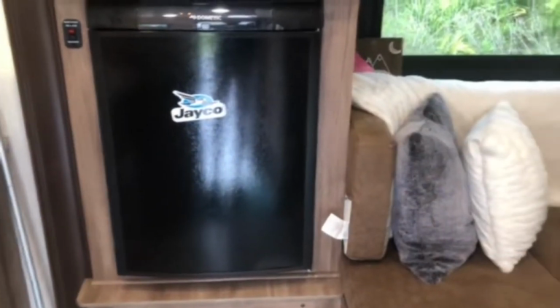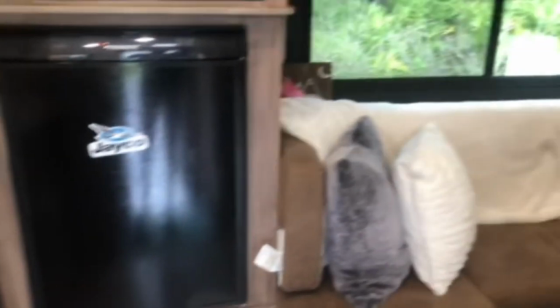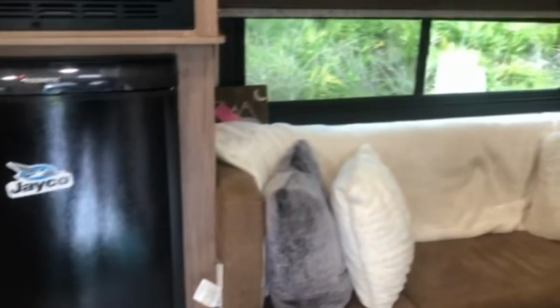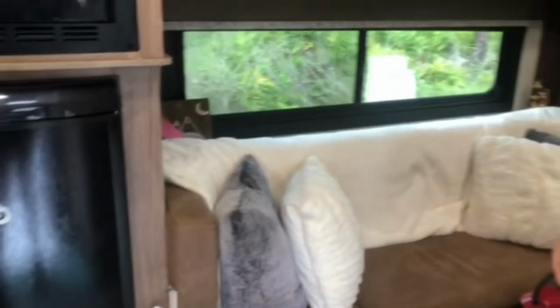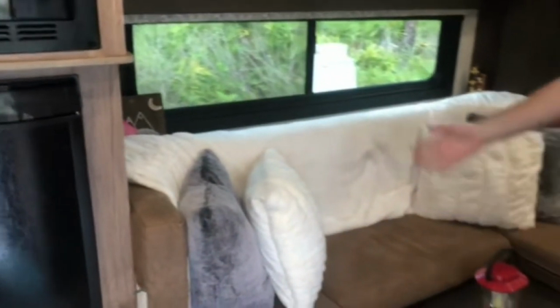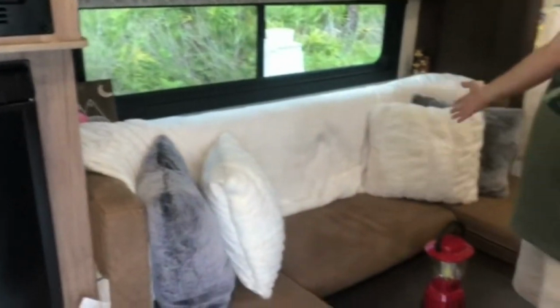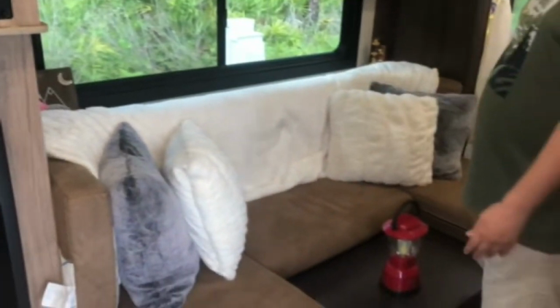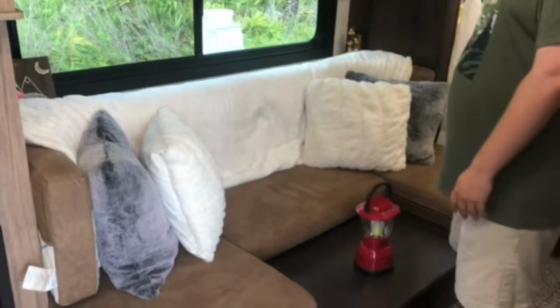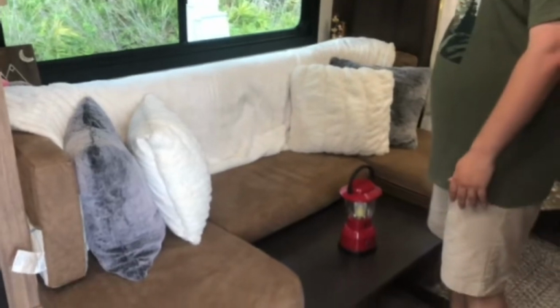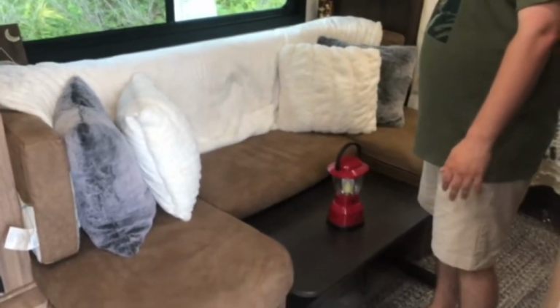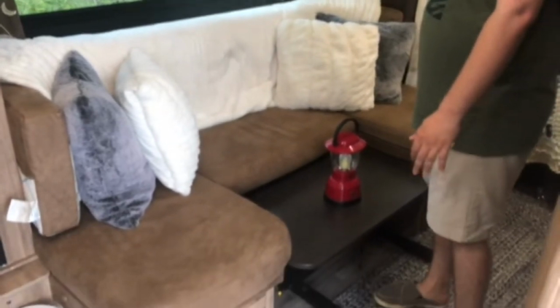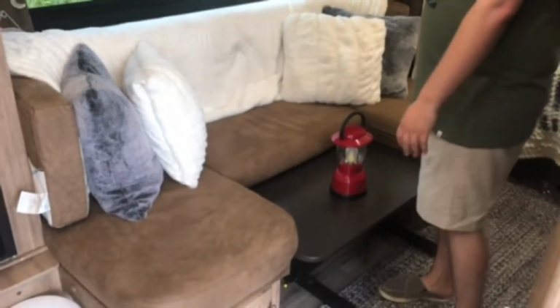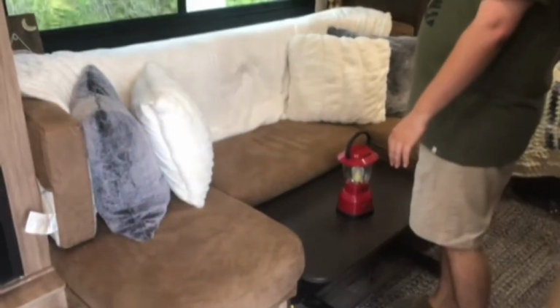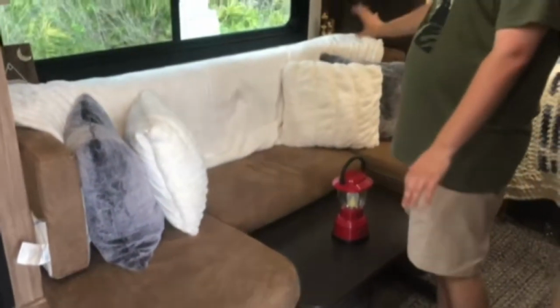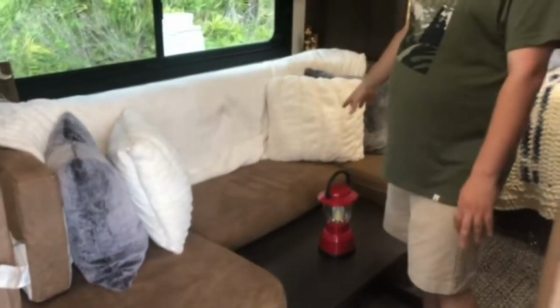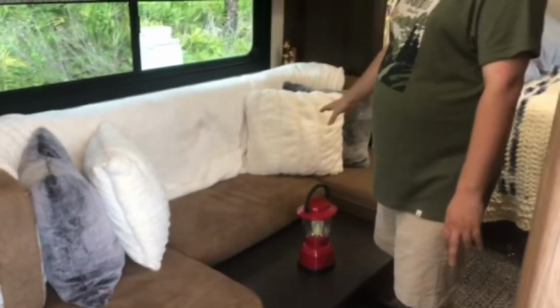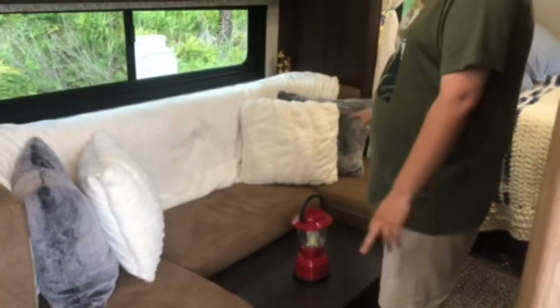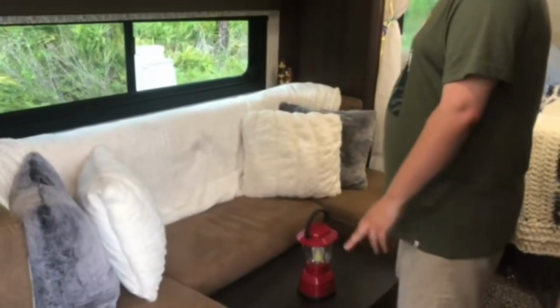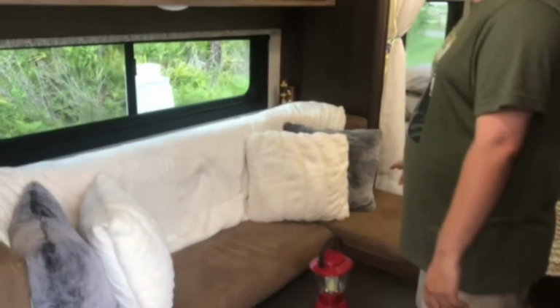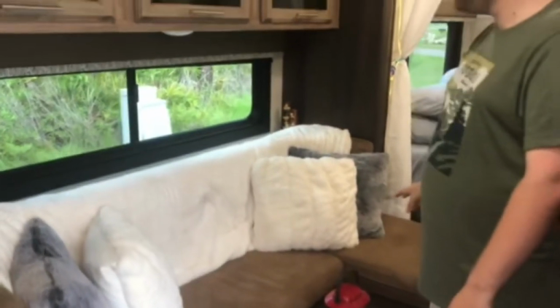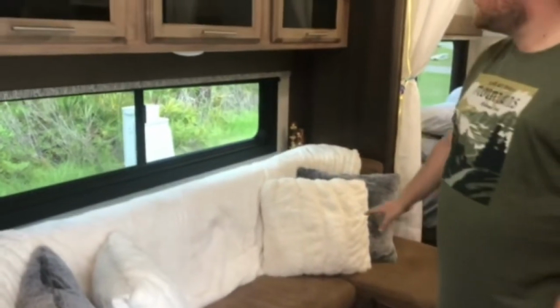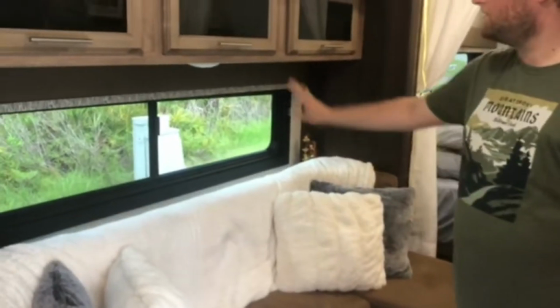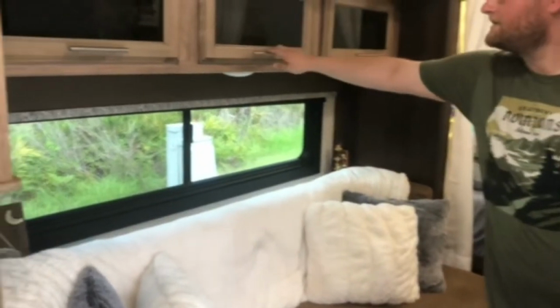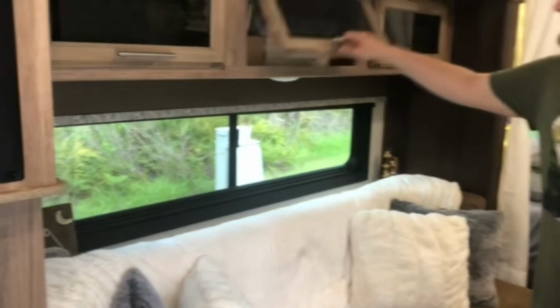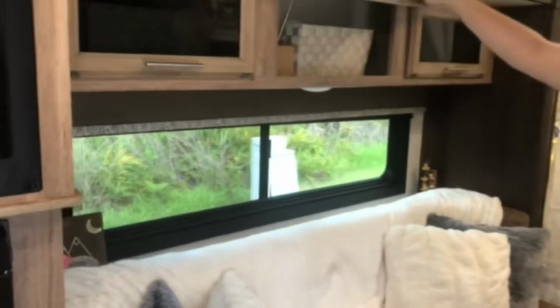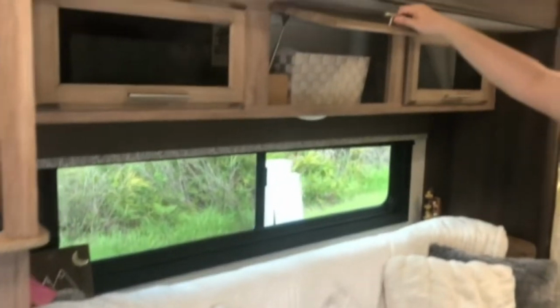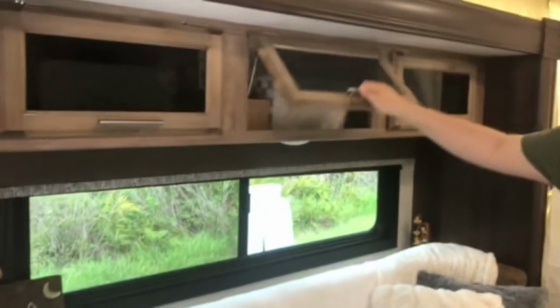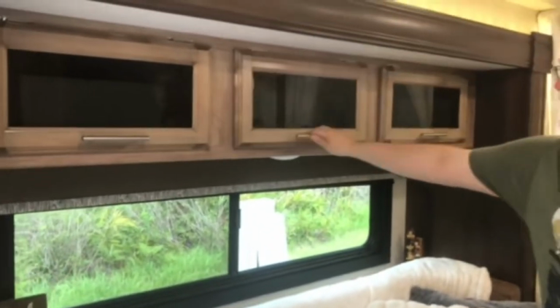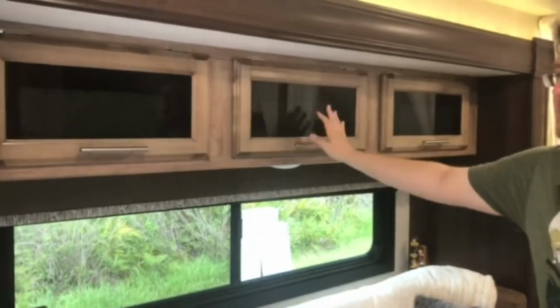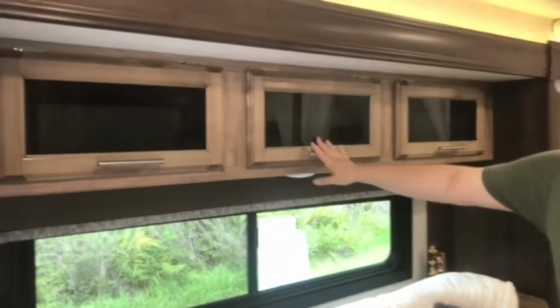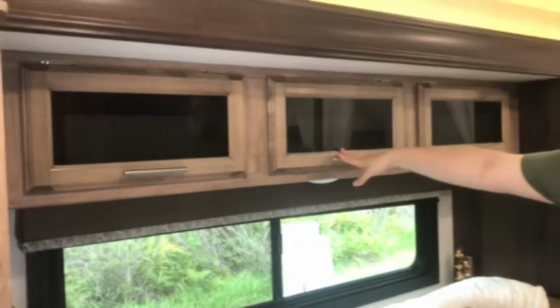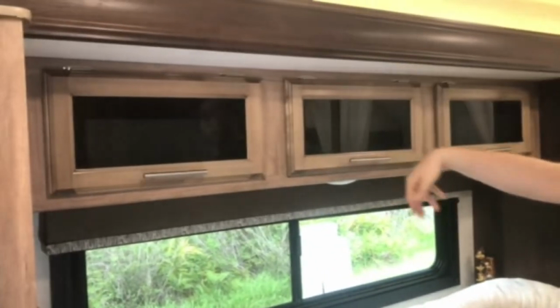My favorite part is the U-shaped dinette. The pillows are the best. We have nice cabinetry up here. Lots of room to store stuff.